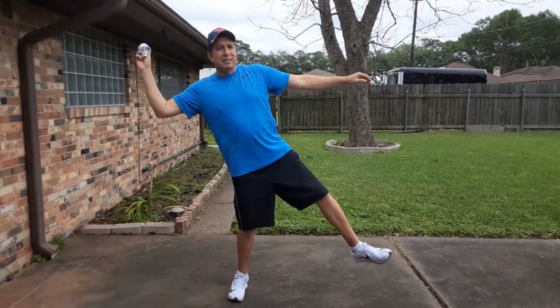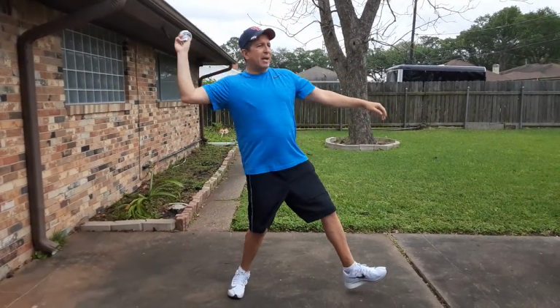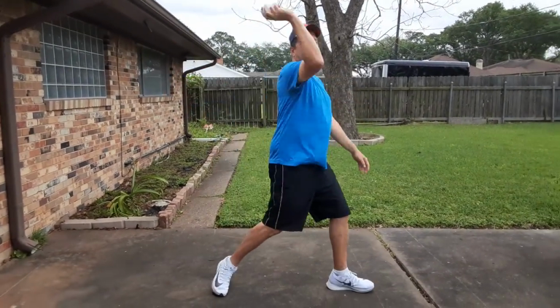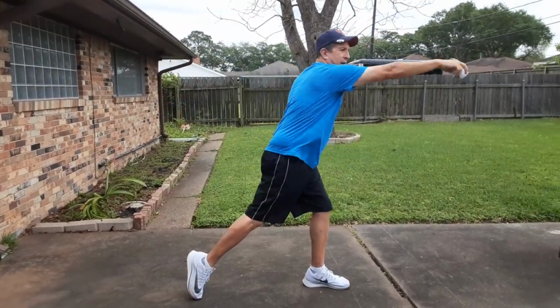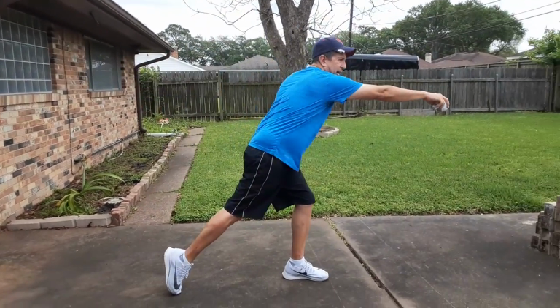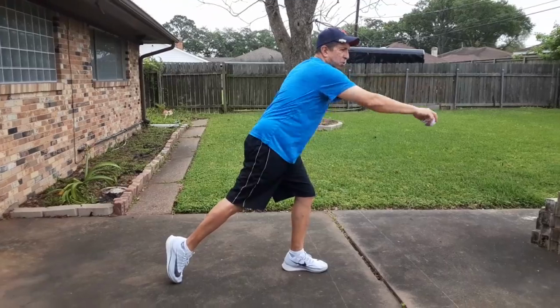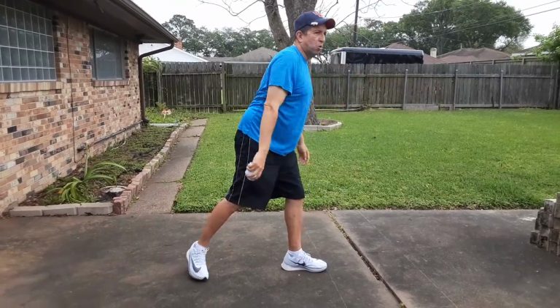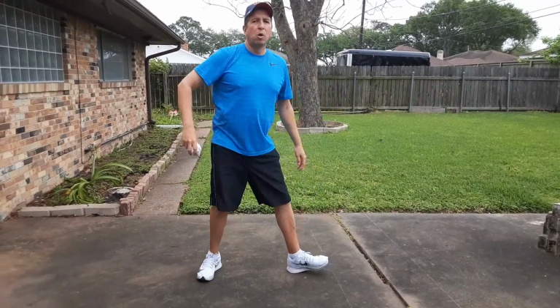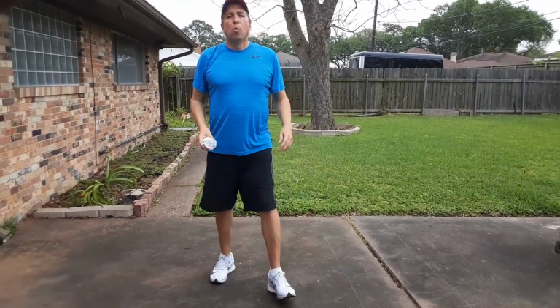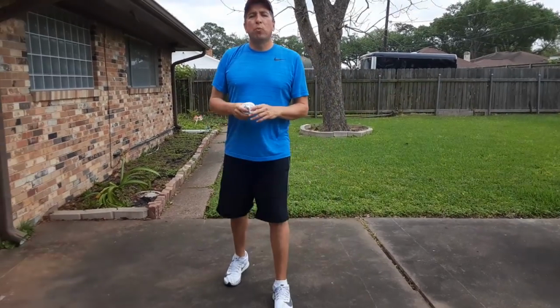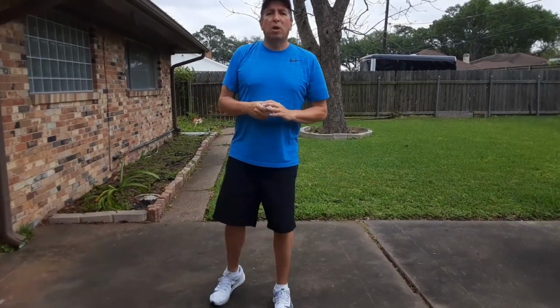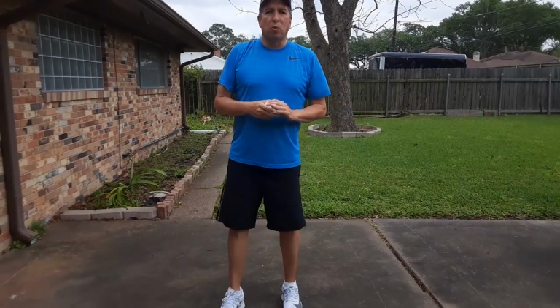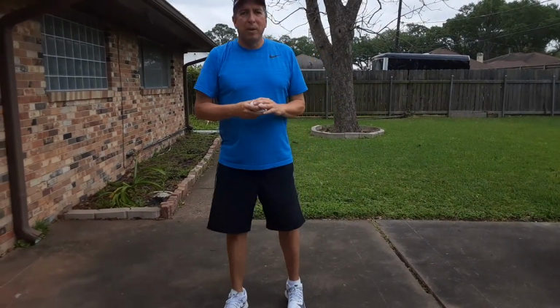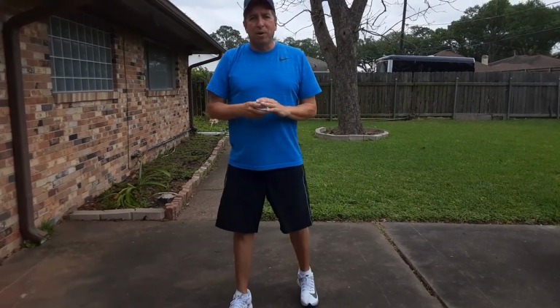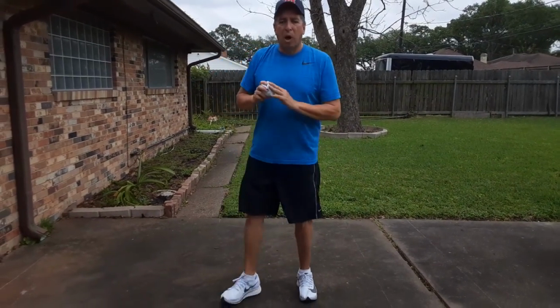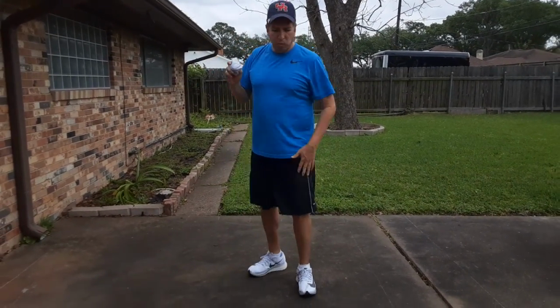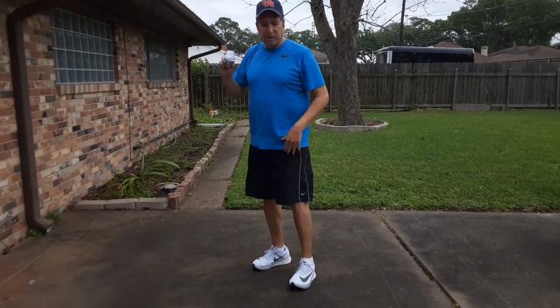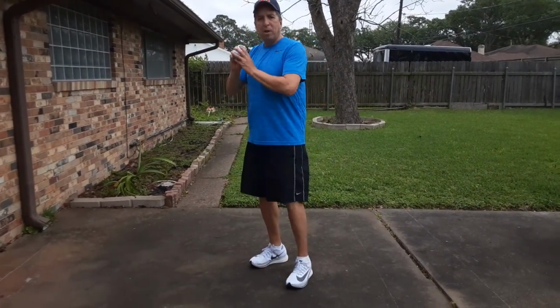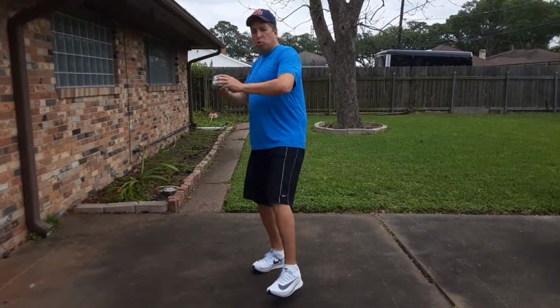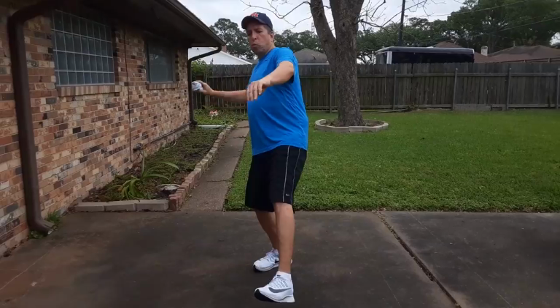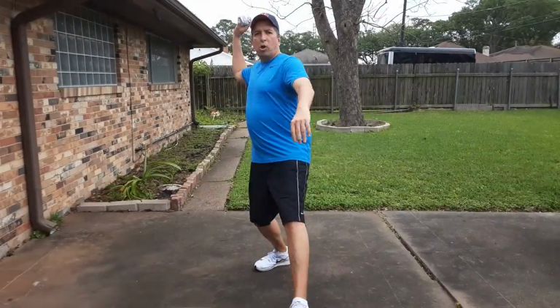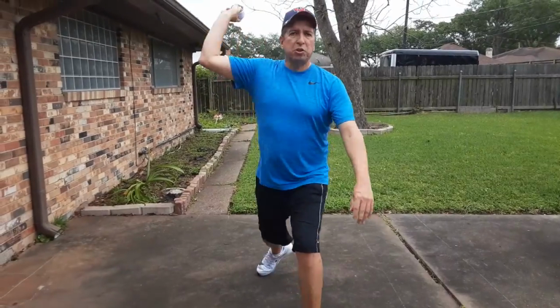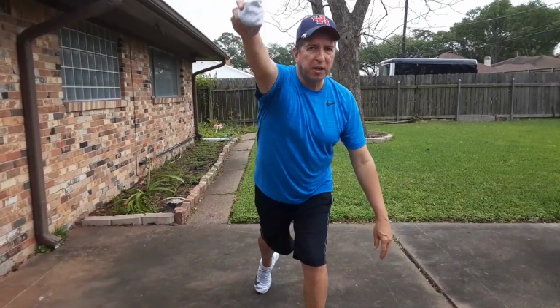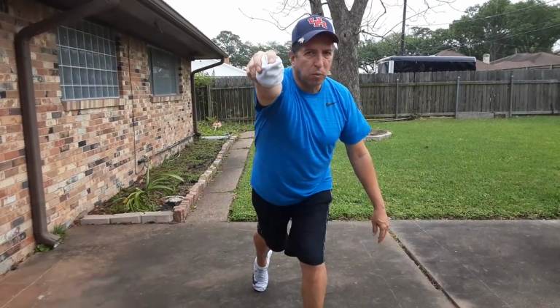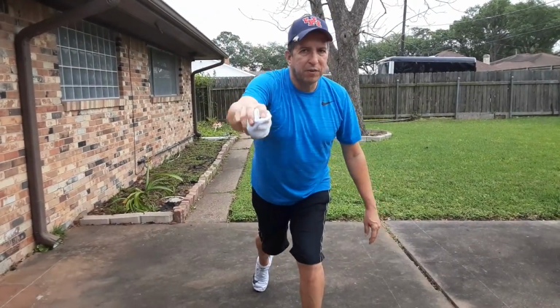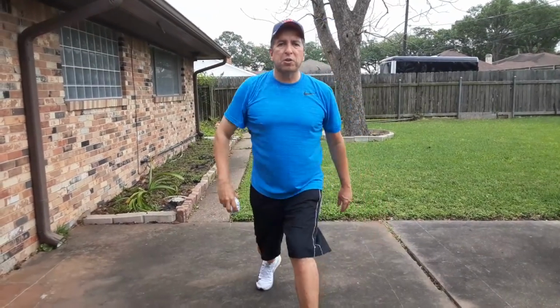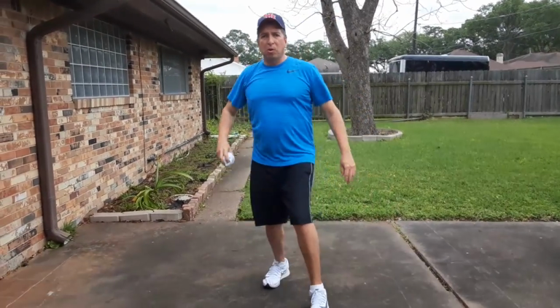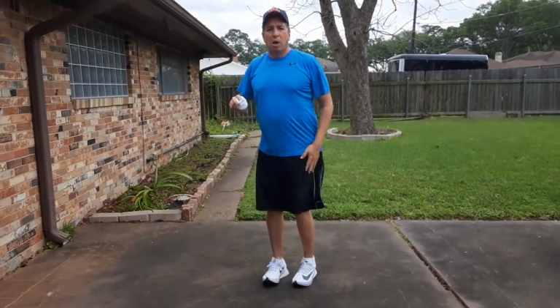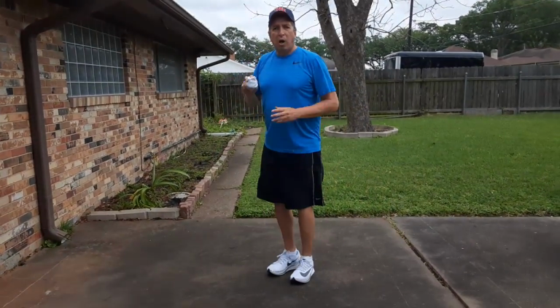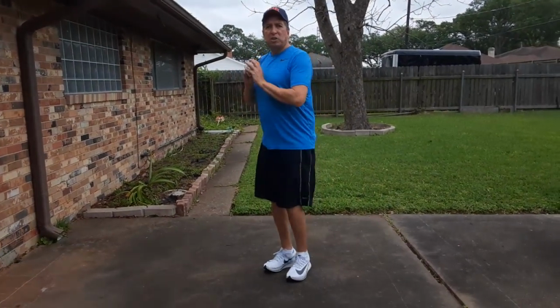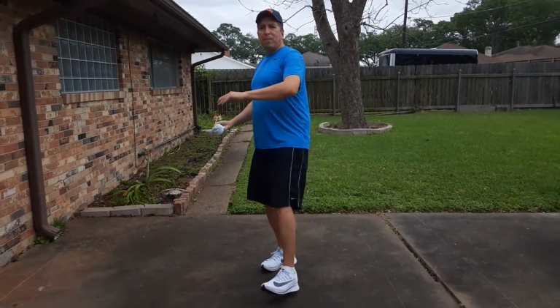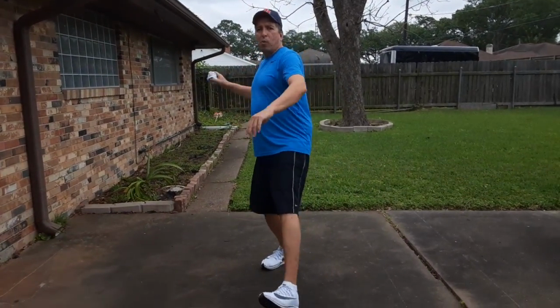We lean back, step, and we throw. When we throw, always want to step towards your target. Wherever you're going to throw, always step that way.